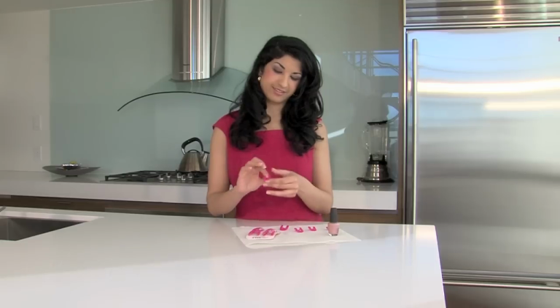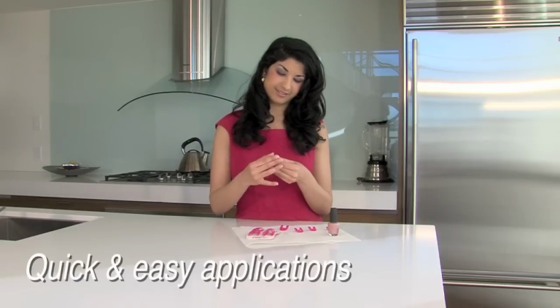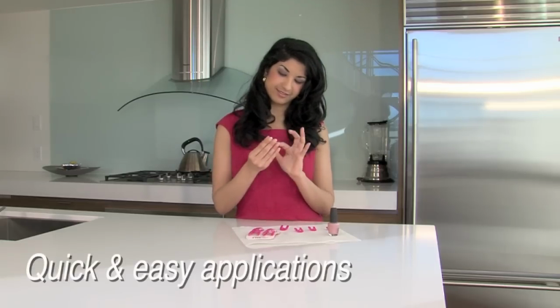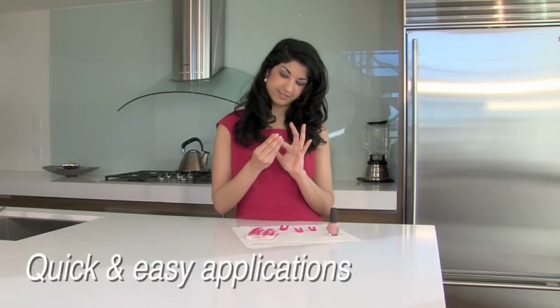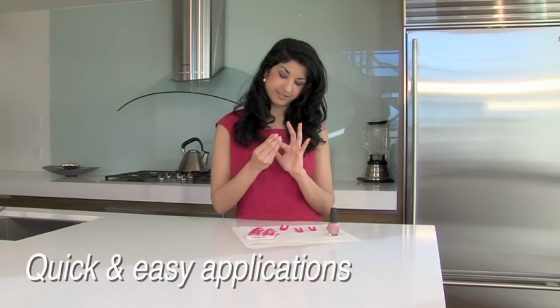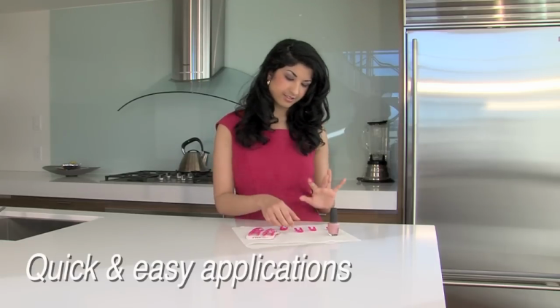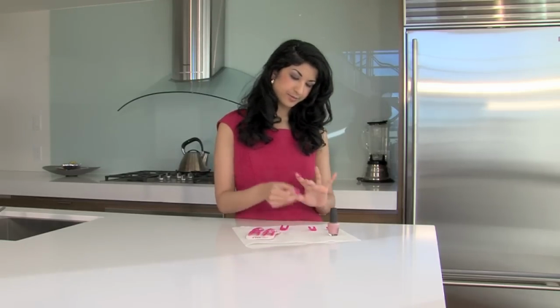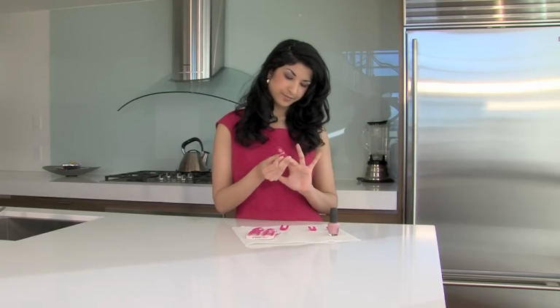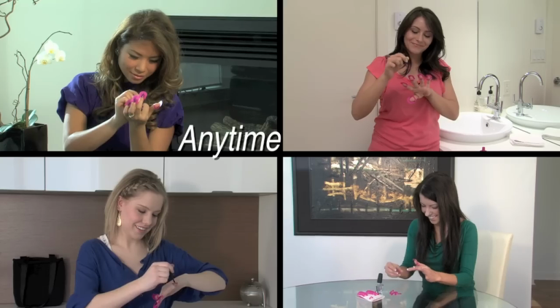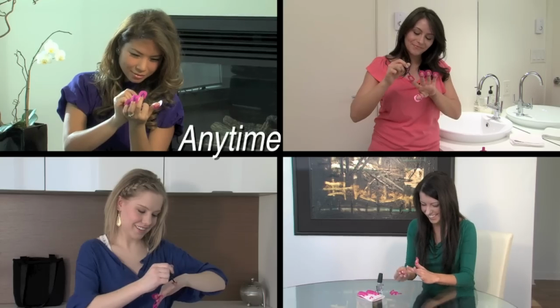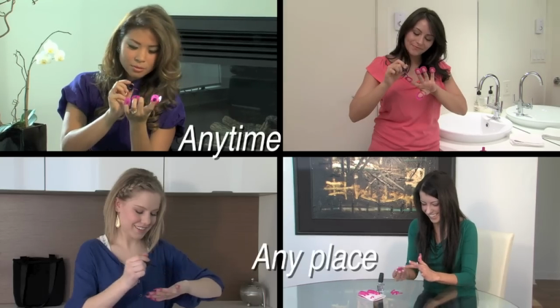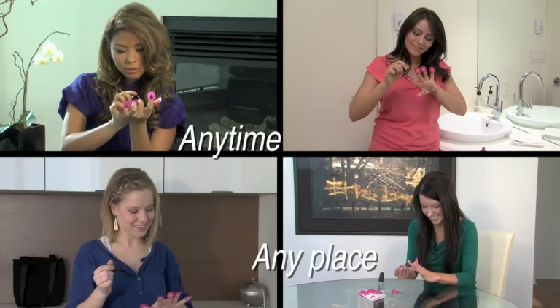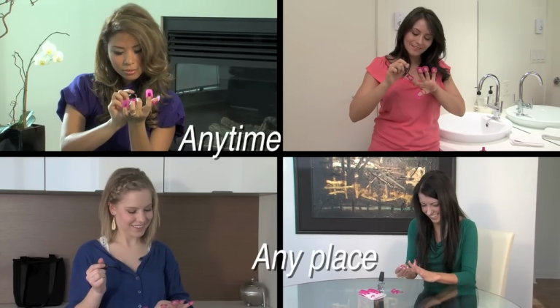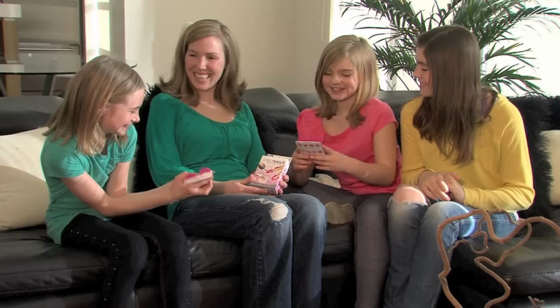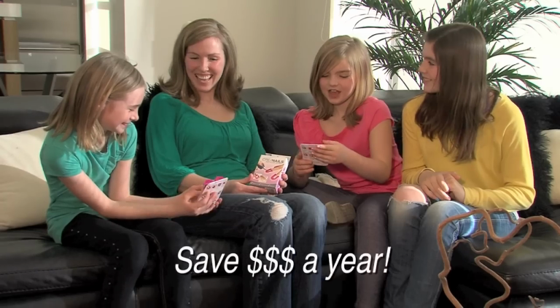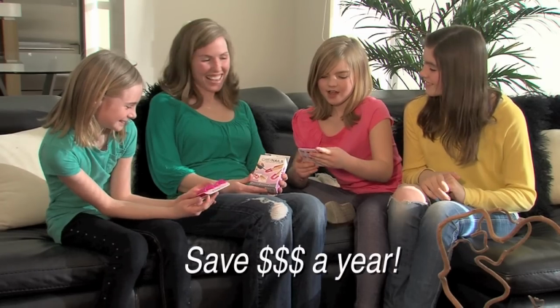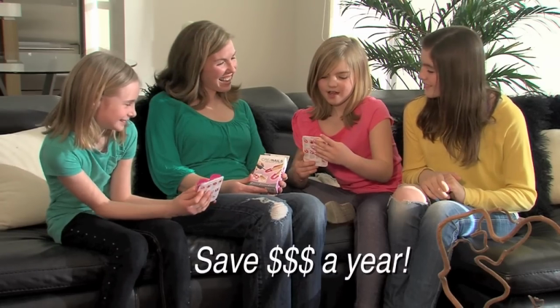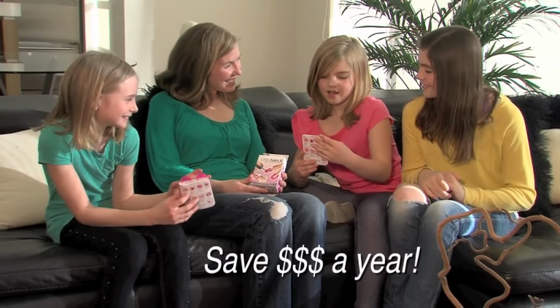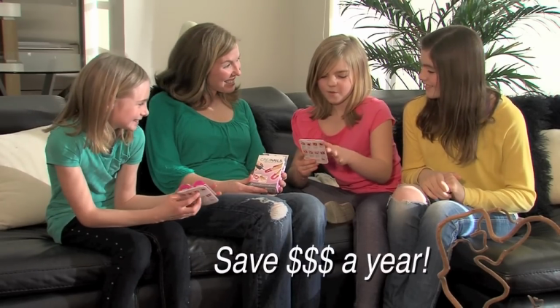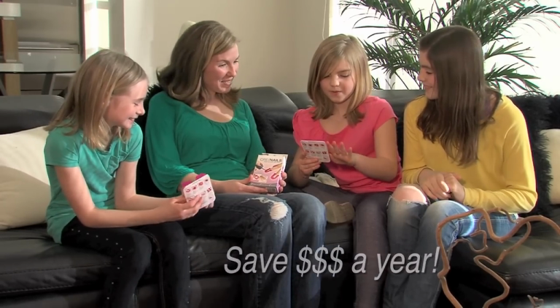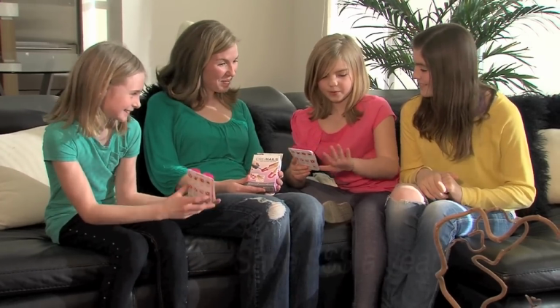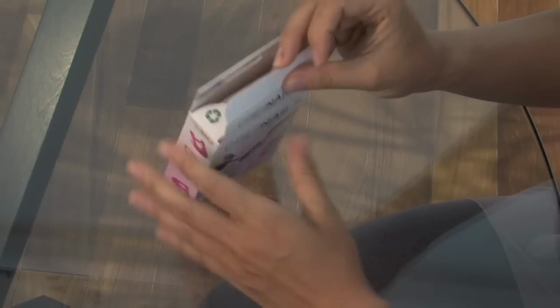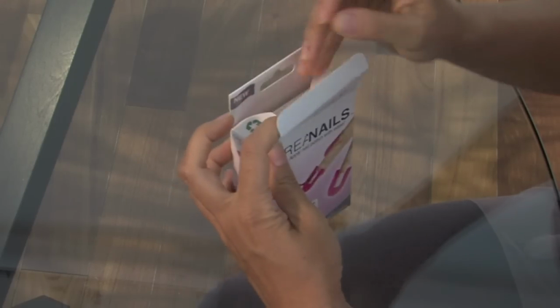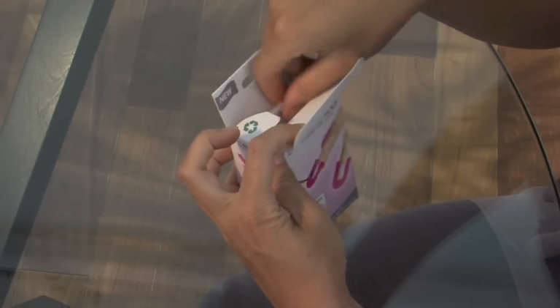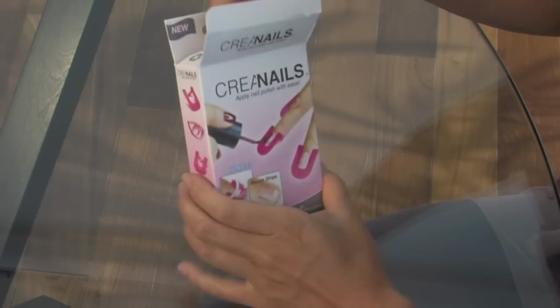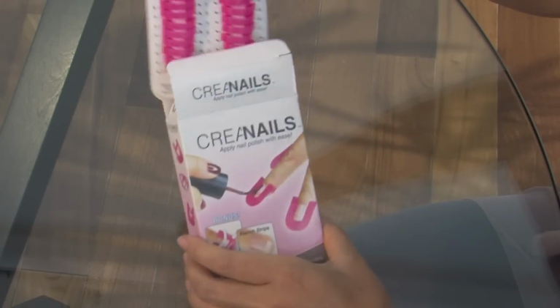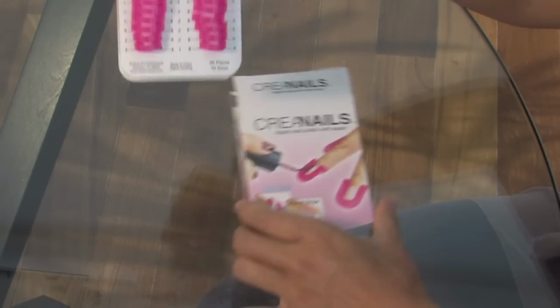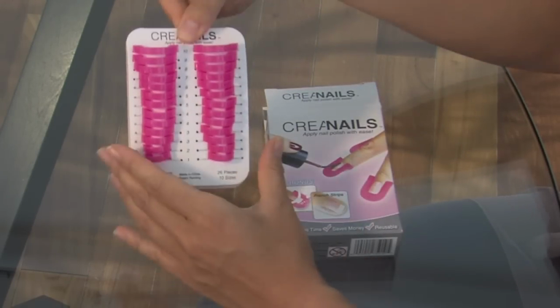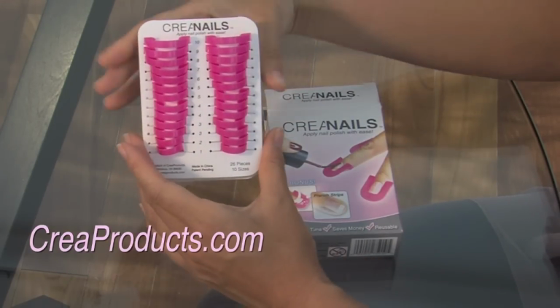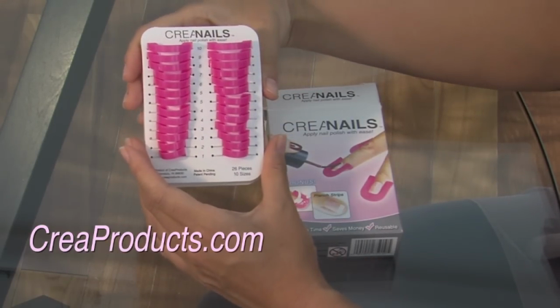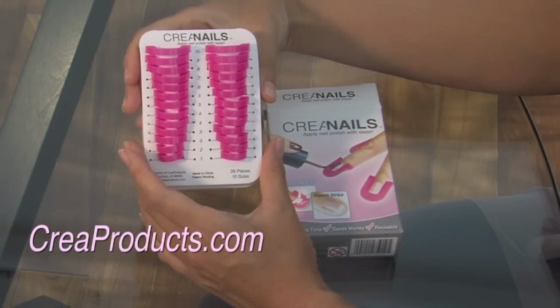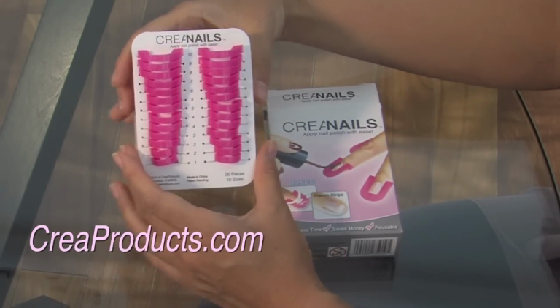For quick and easy applications in the convenience of your own home — anytime, anyplace. Imagine saving hundreds of dollars a year for the entire family. CREA nails: apply nail polish with ease. Visit creaproducts.com today.